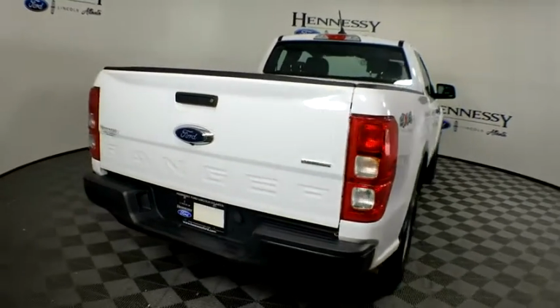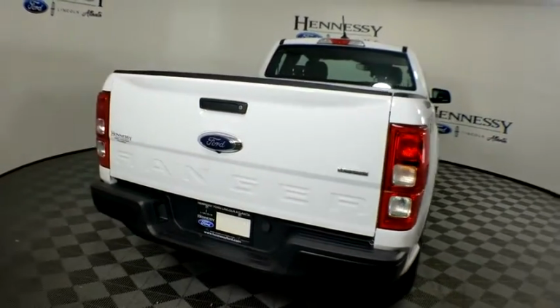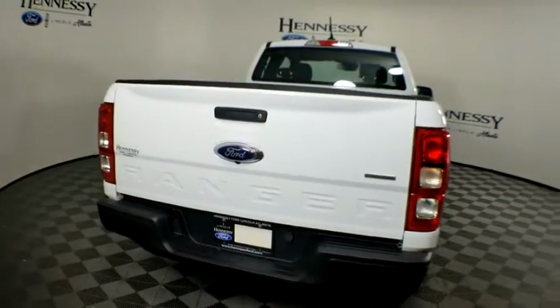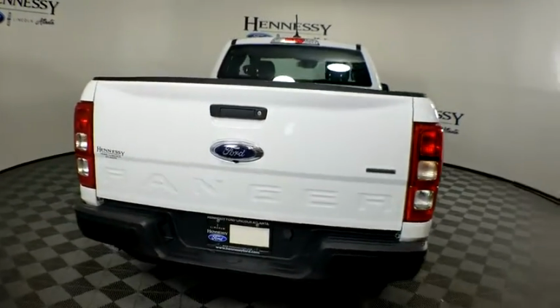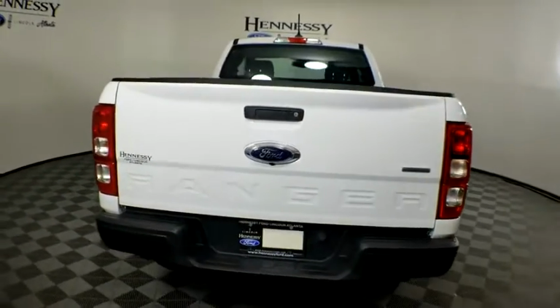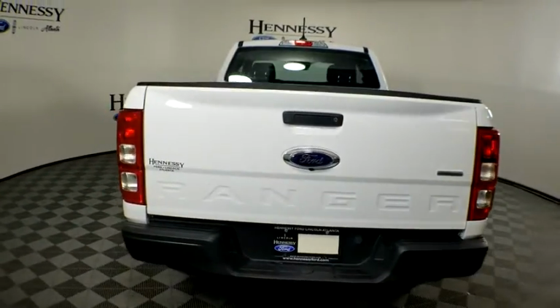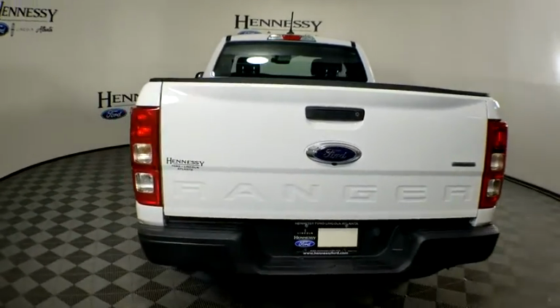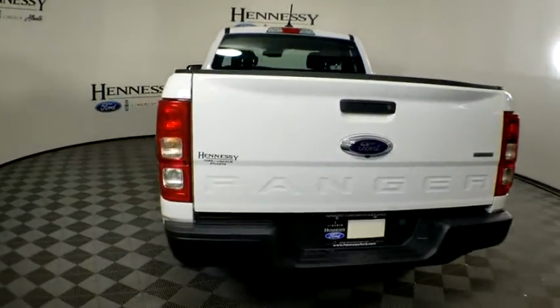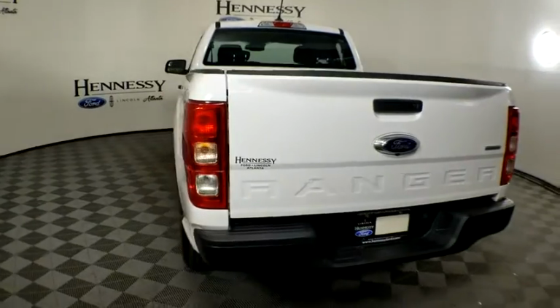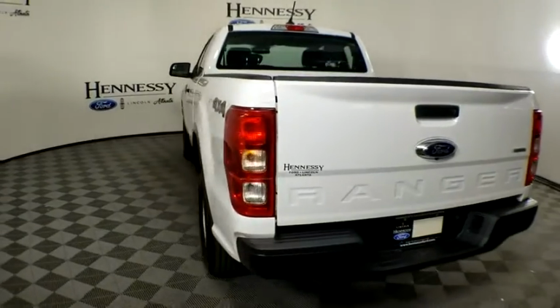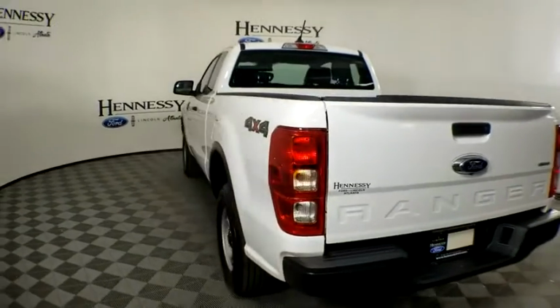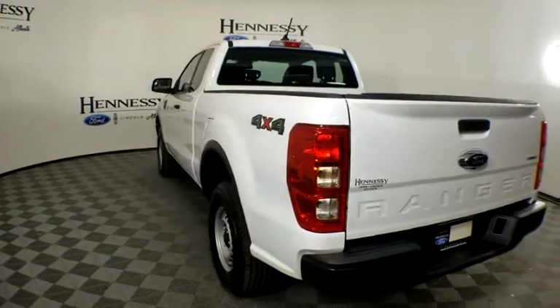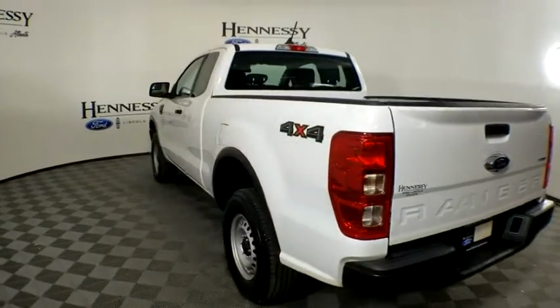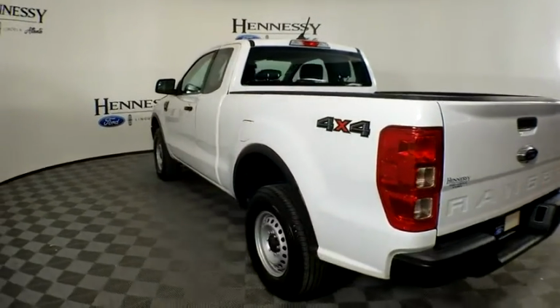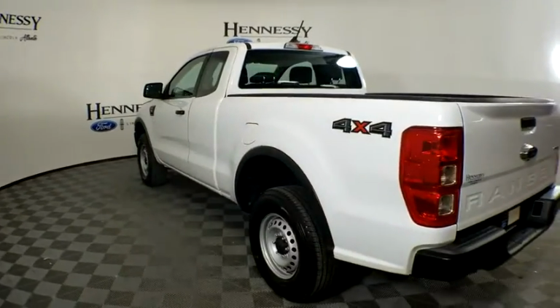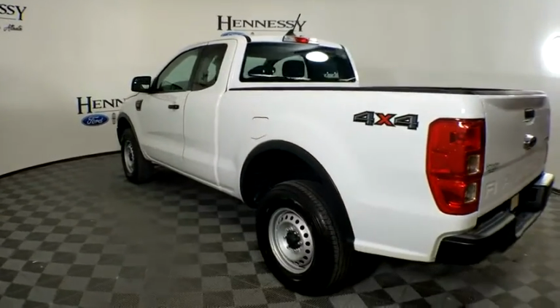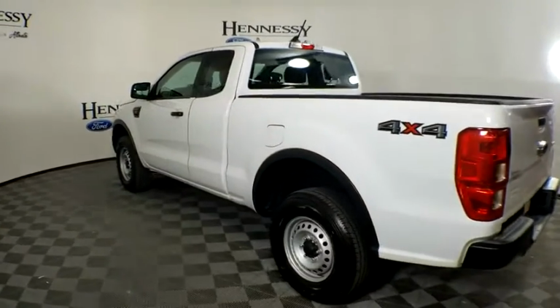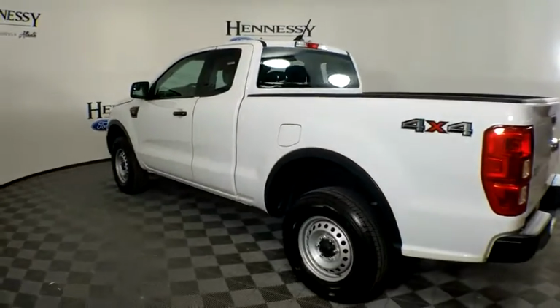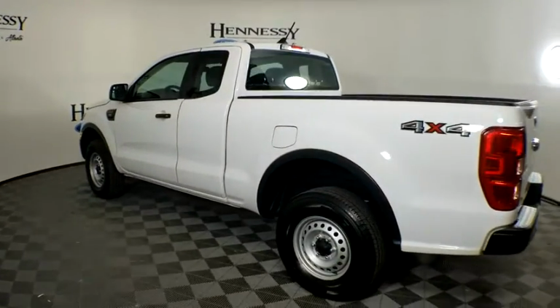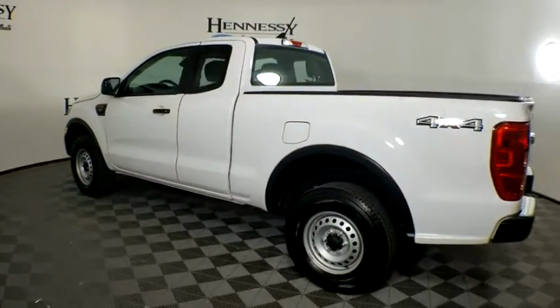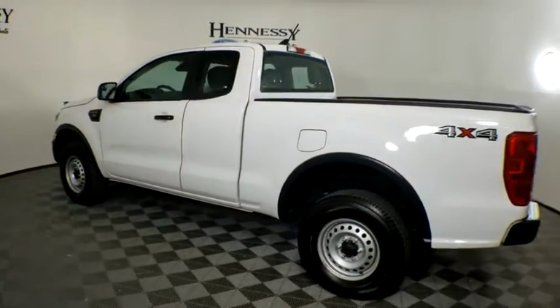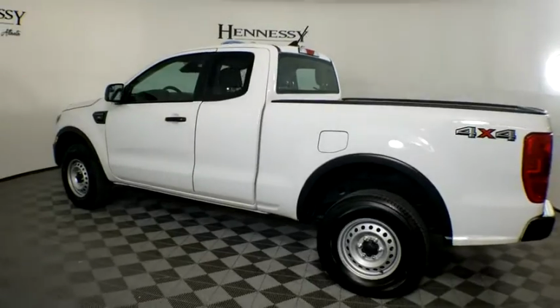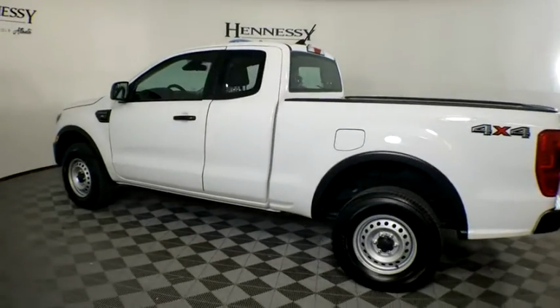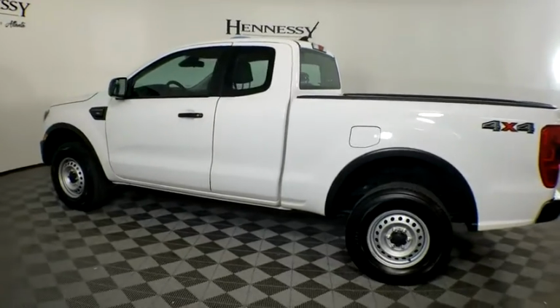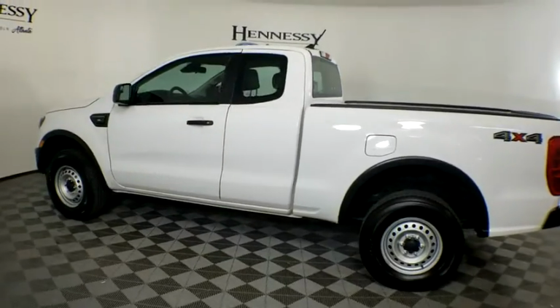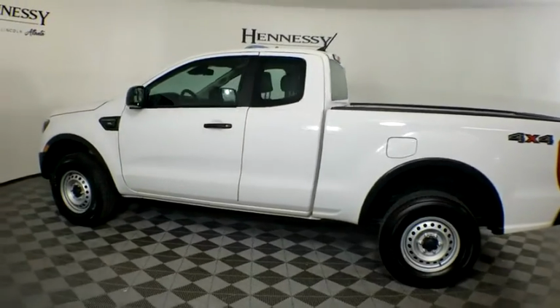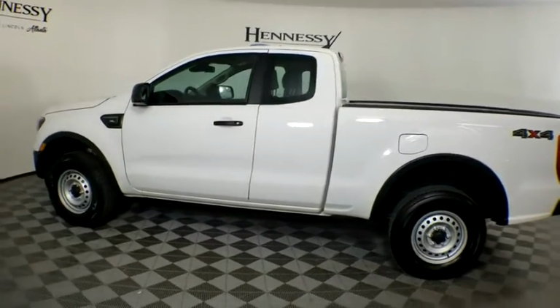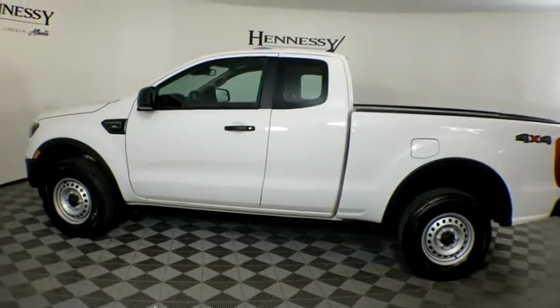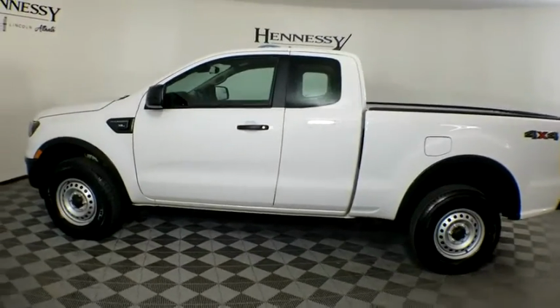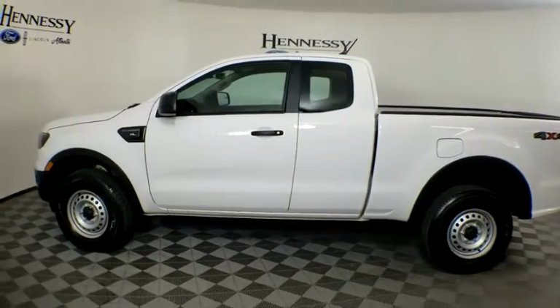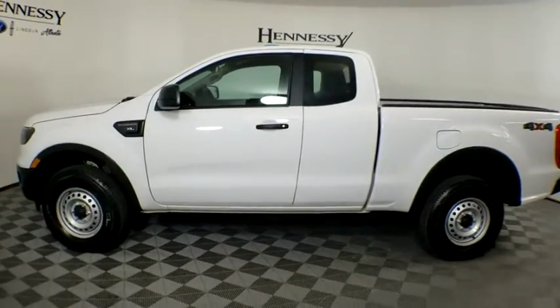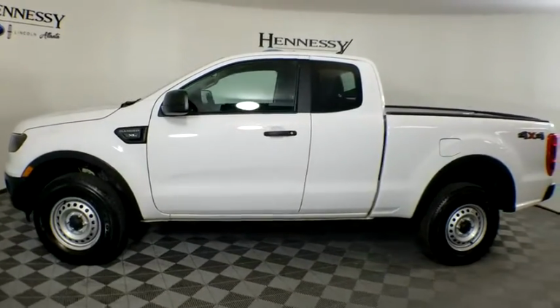Power steering, one owner, adjustable steering wheel, cruise control, four-wheel disc brakes, four-wheel drive, AM FM stereo radio, power windows, passenger airbag, MP3 player, and power door locks.